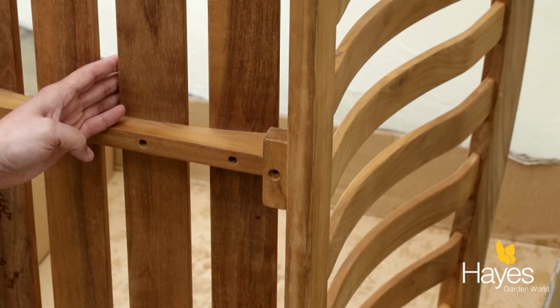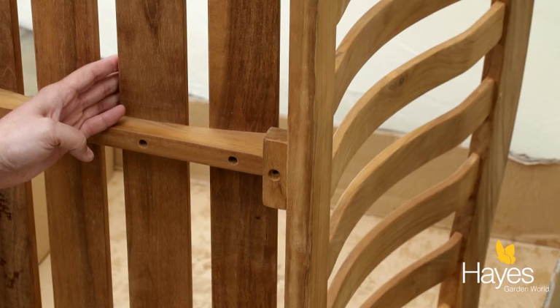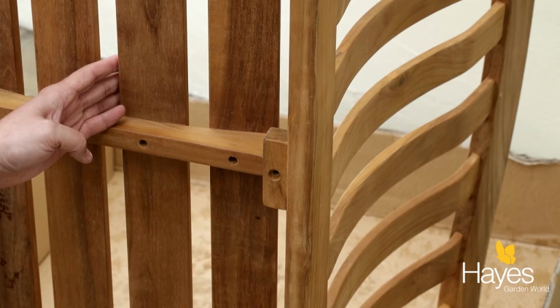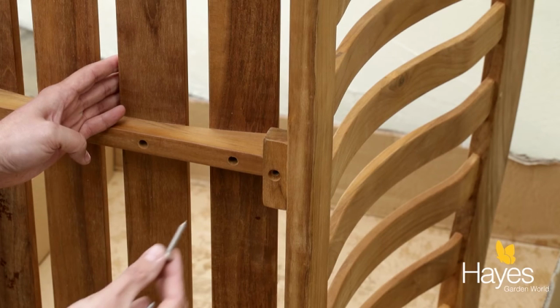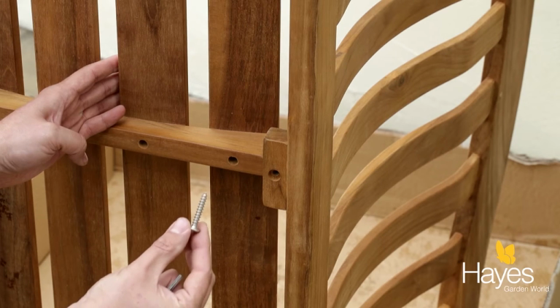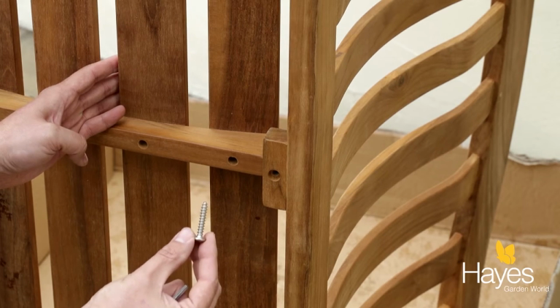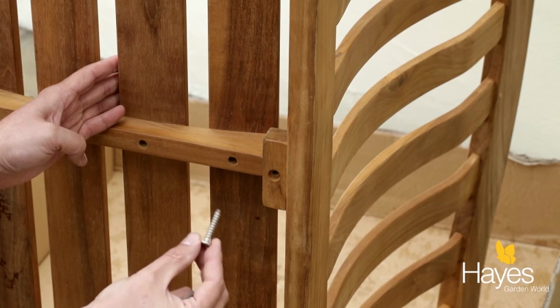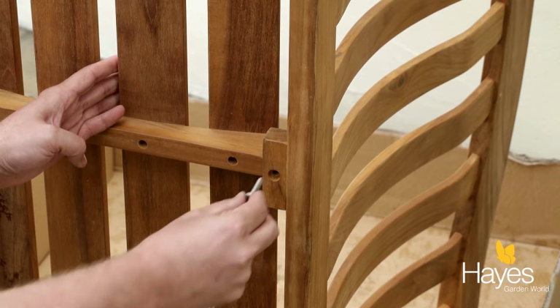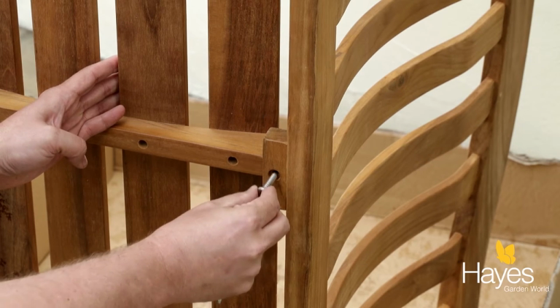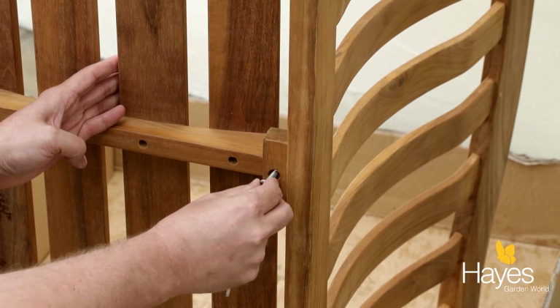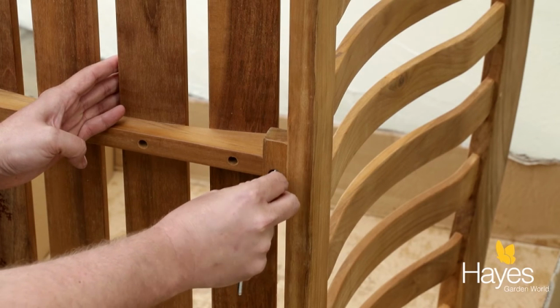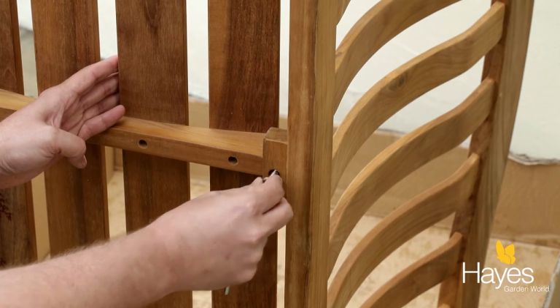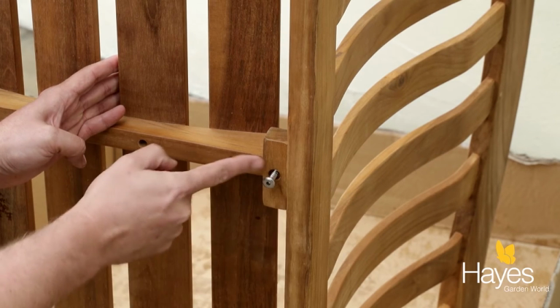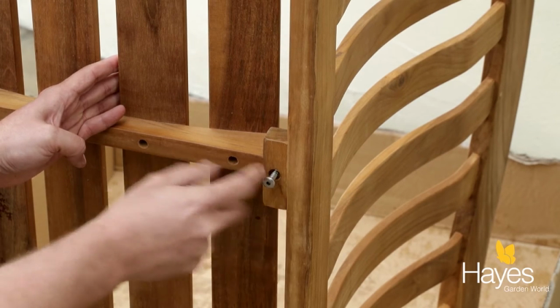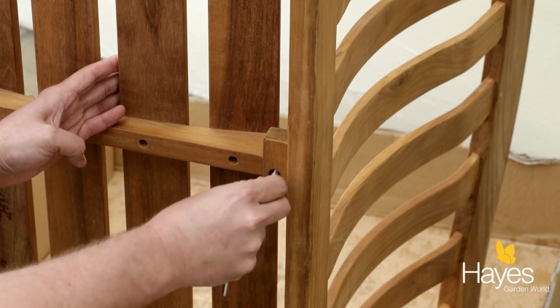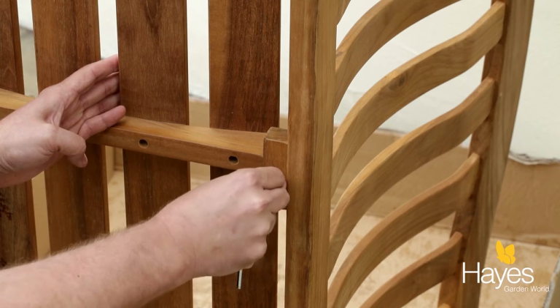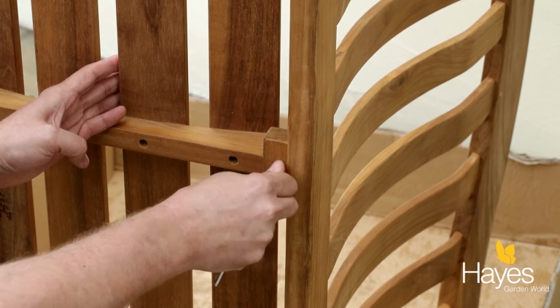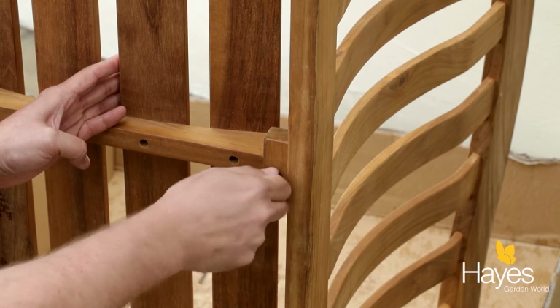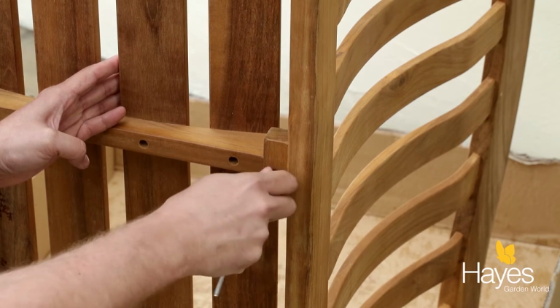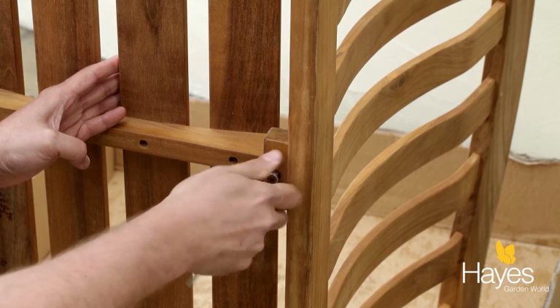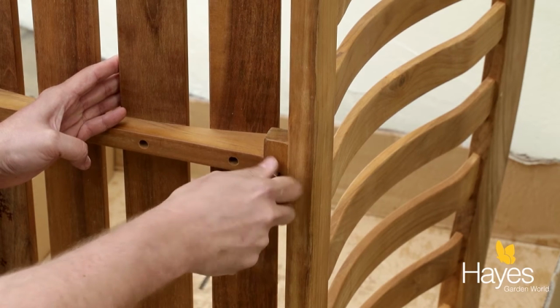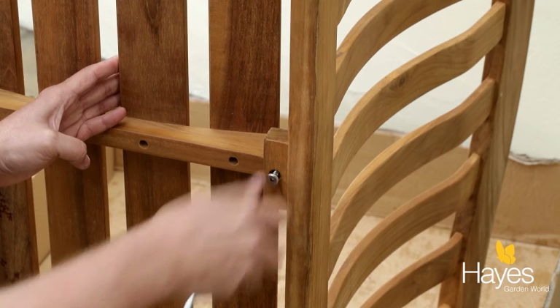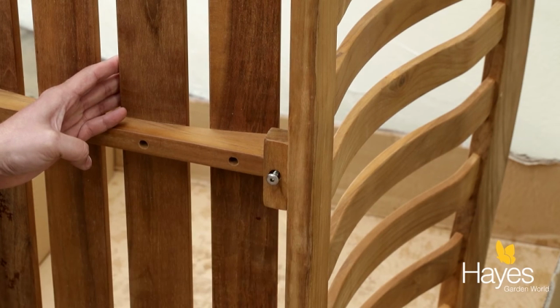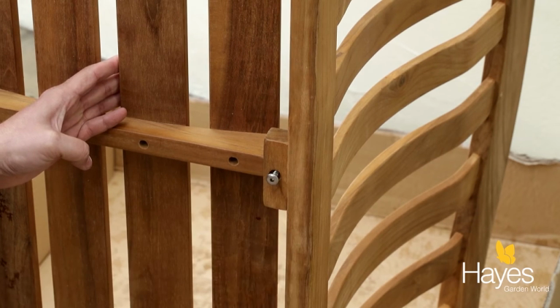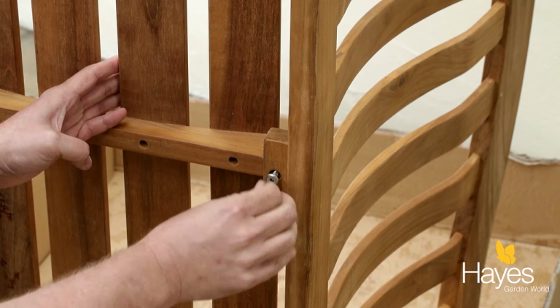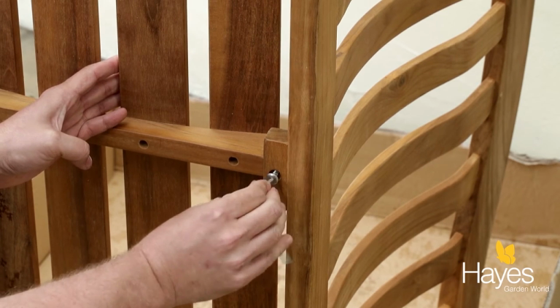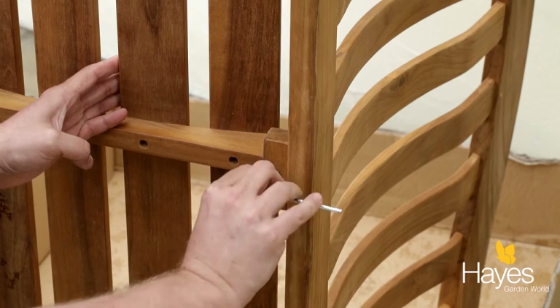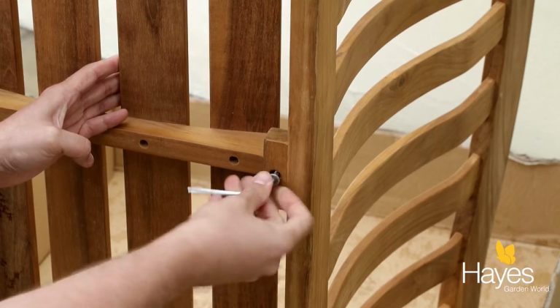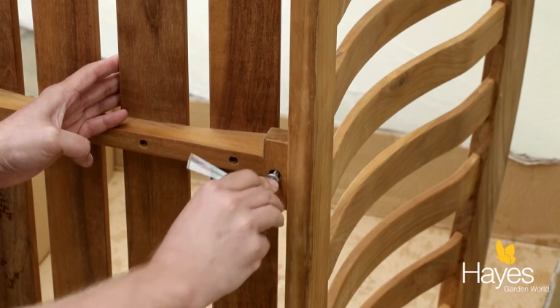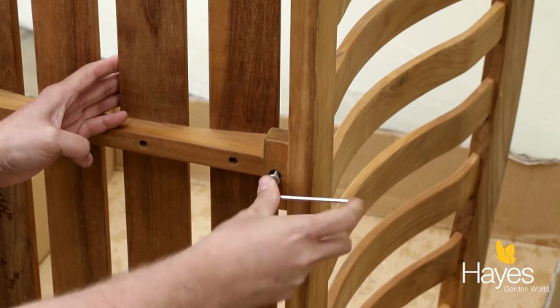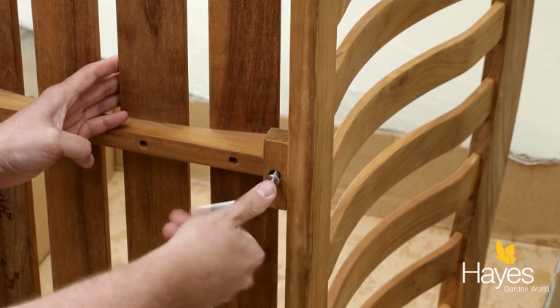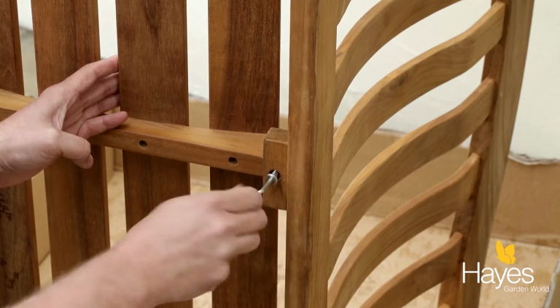The next stage is to take one of the shorter screws on the underside of the bench, place it in this hole here, again finger tighten it first, then take the Allen key and tighten it all the way up.